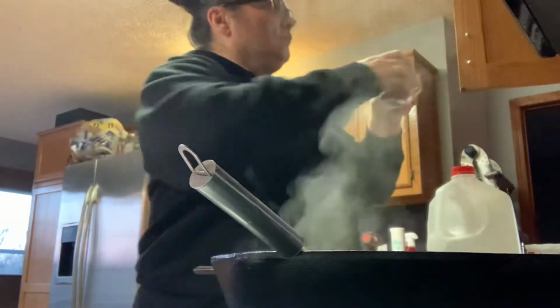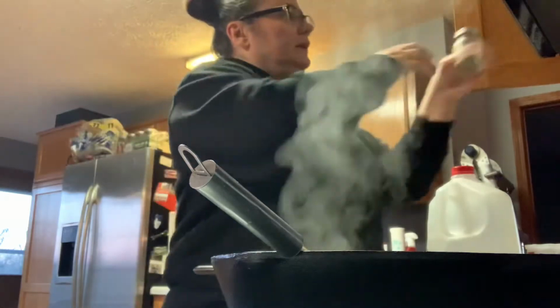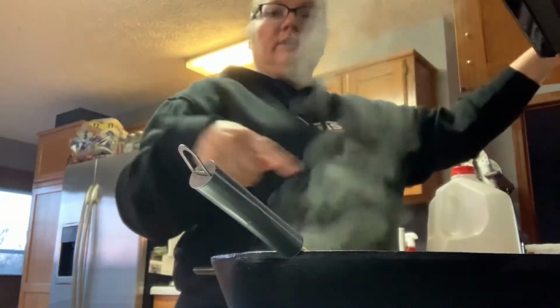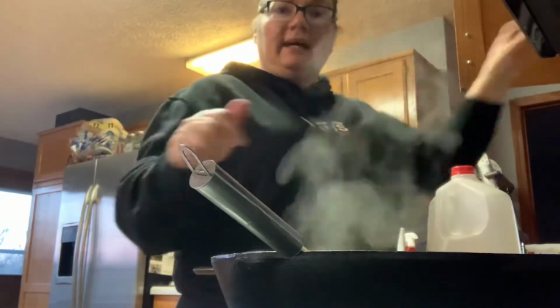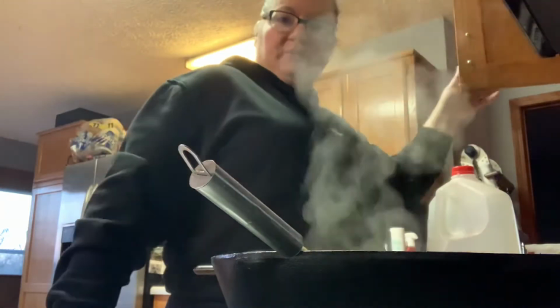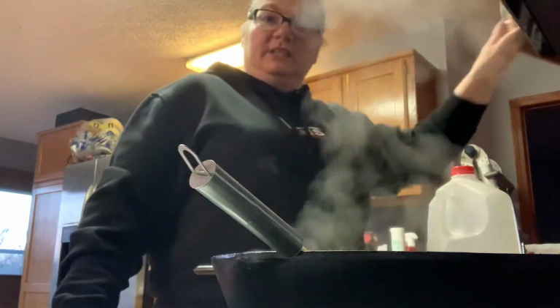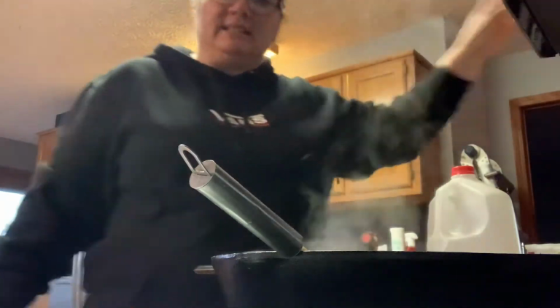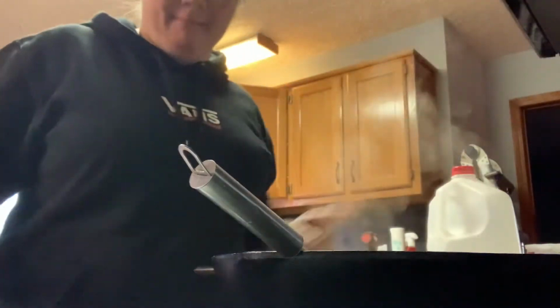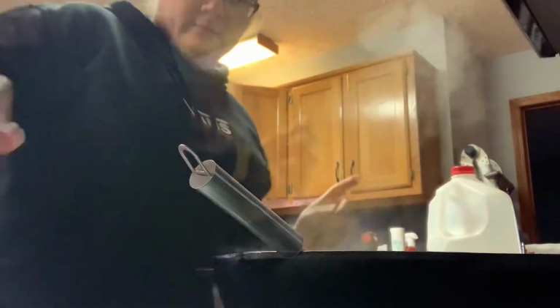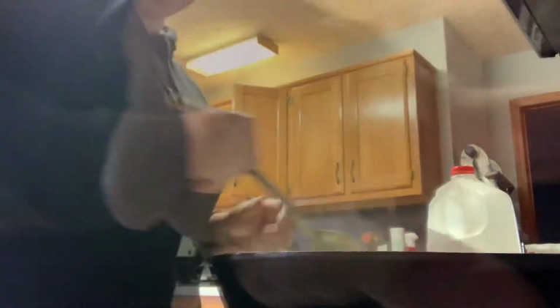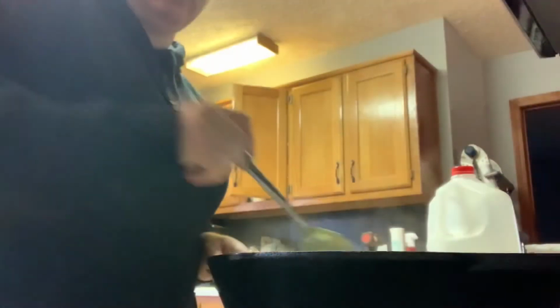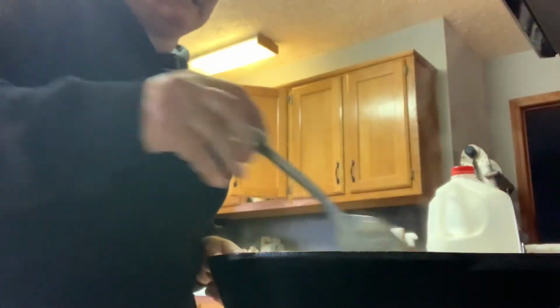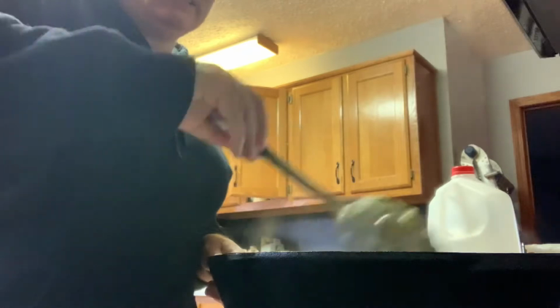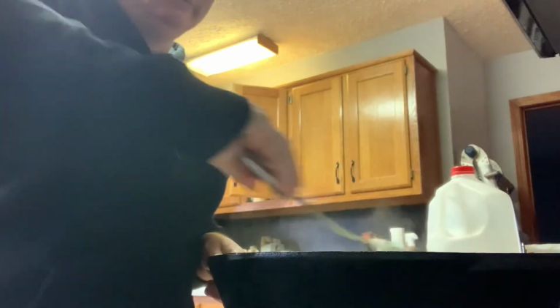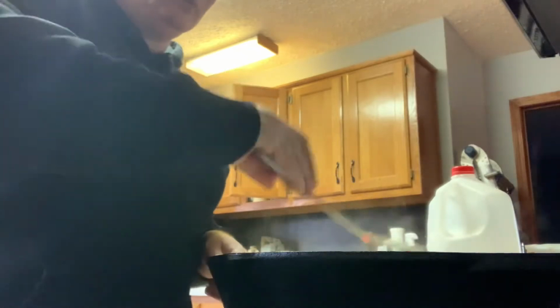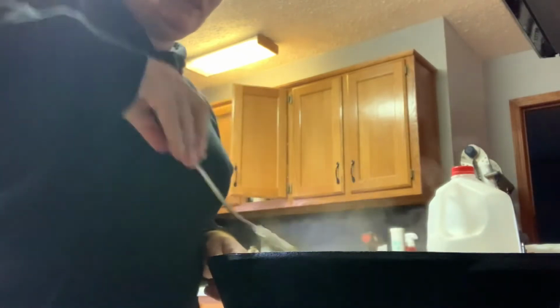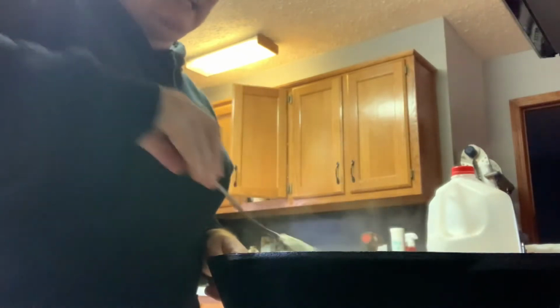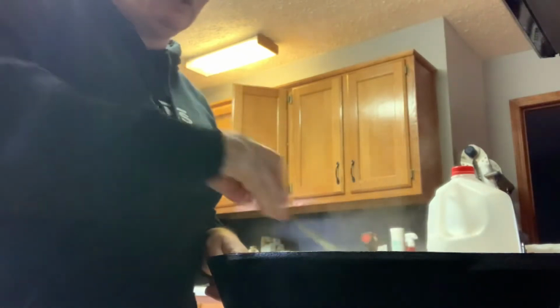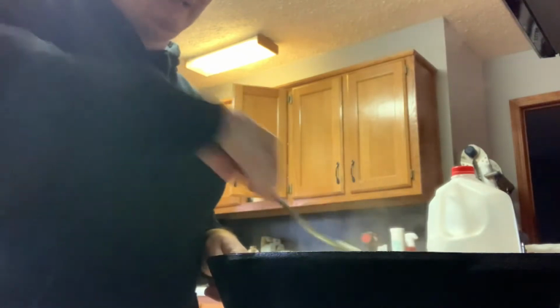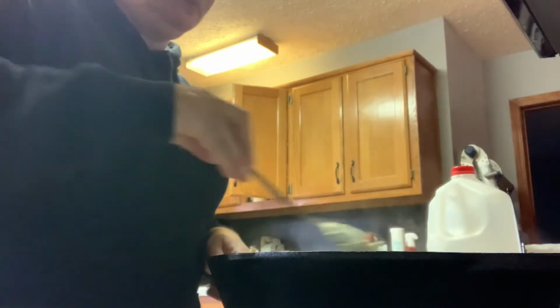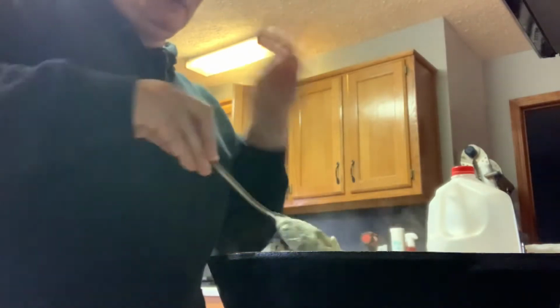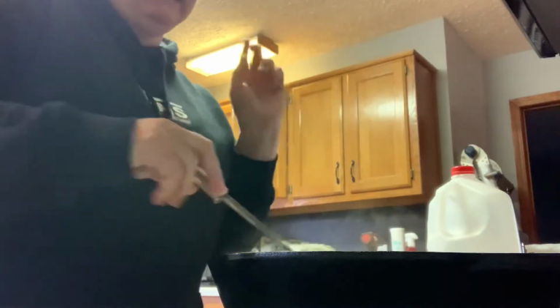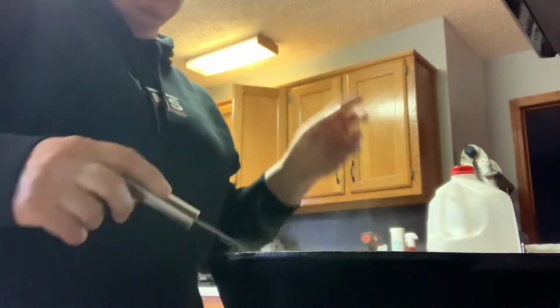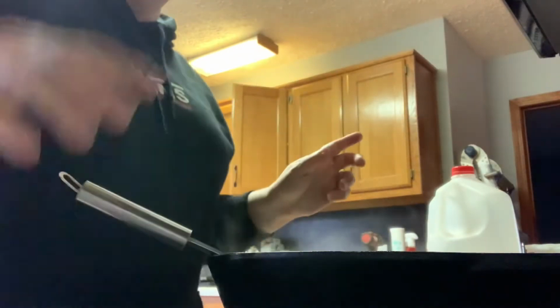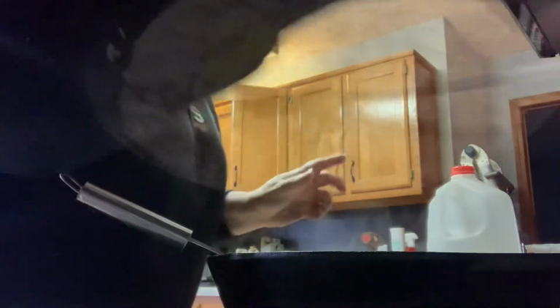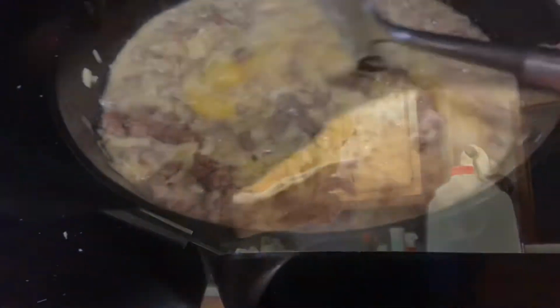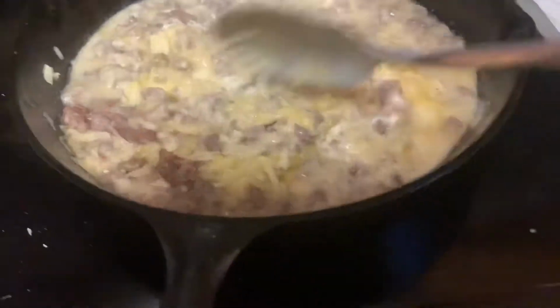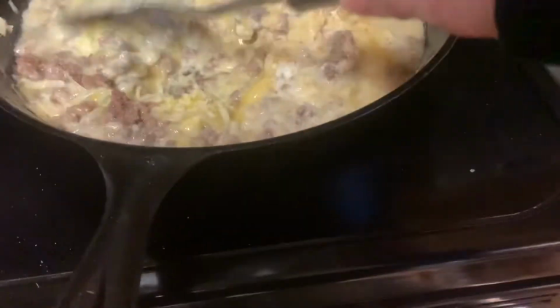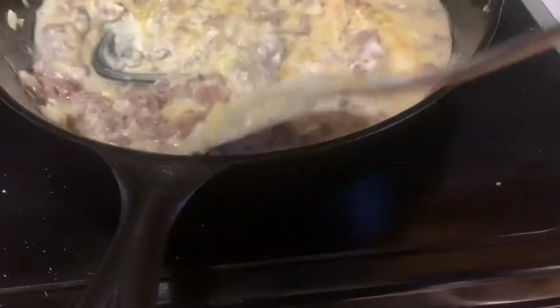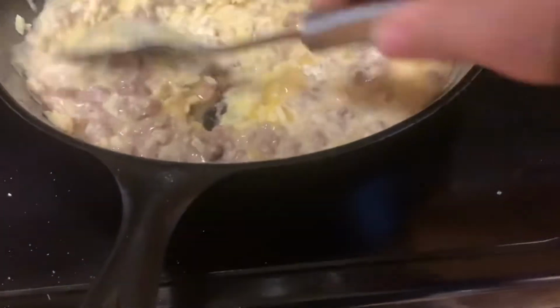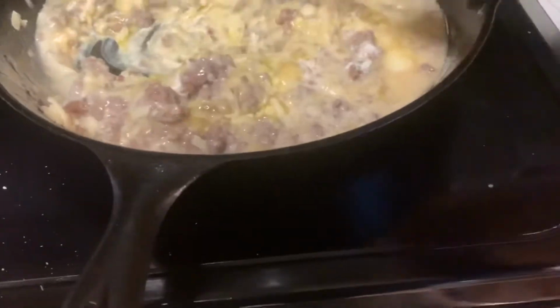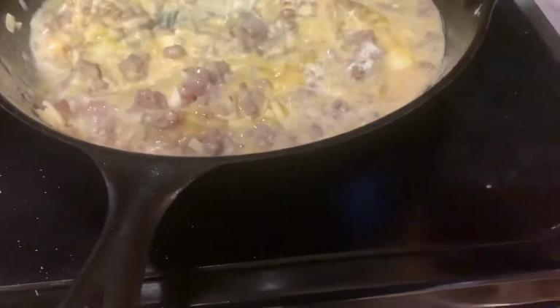And then you want to cook that down until the cheese melts — I forgot to say you want to mix all this too. So it kind of looks gross, but believe me it tastes really good. Just trying to stir it all together until it's combined.